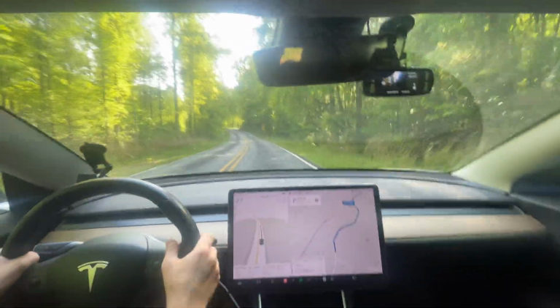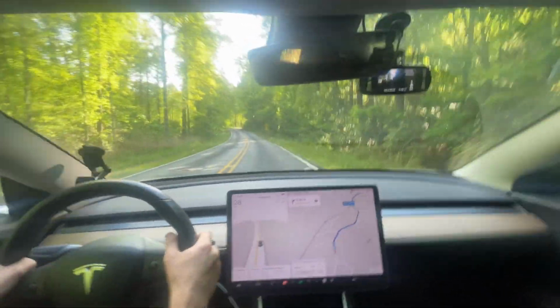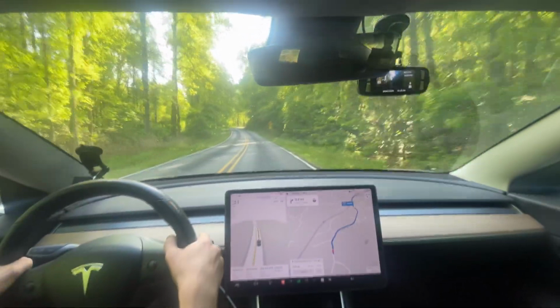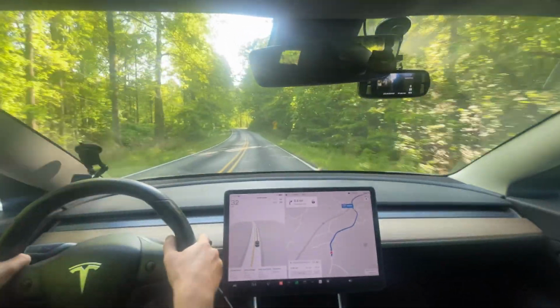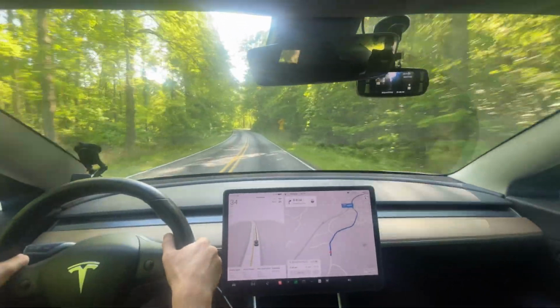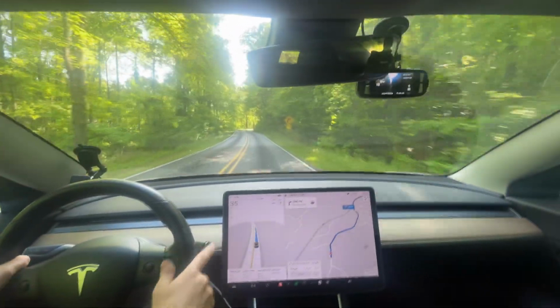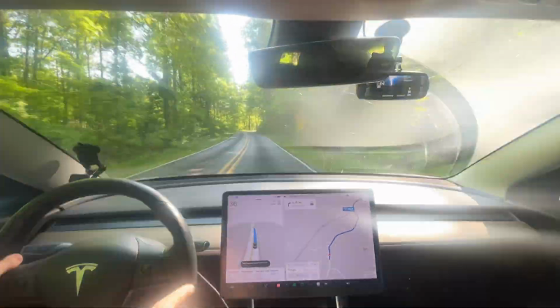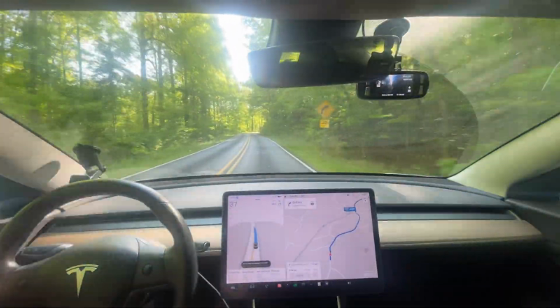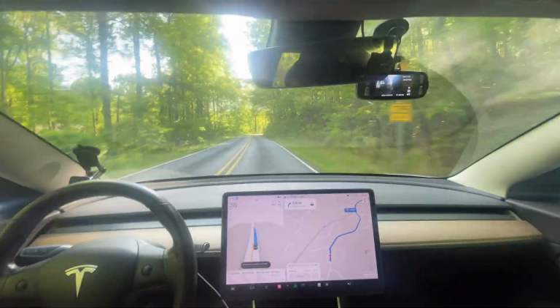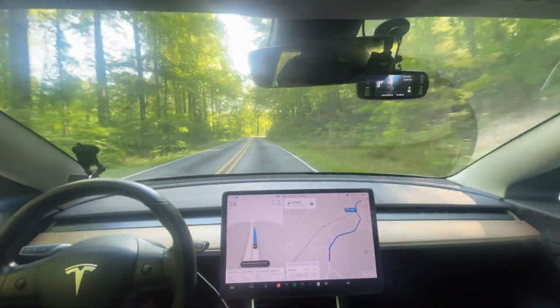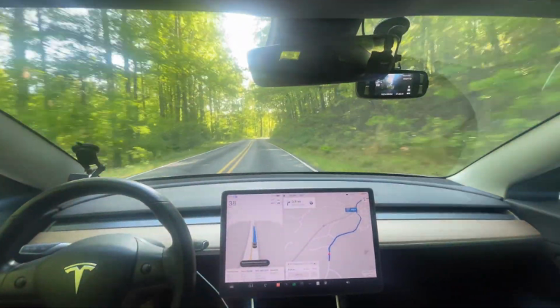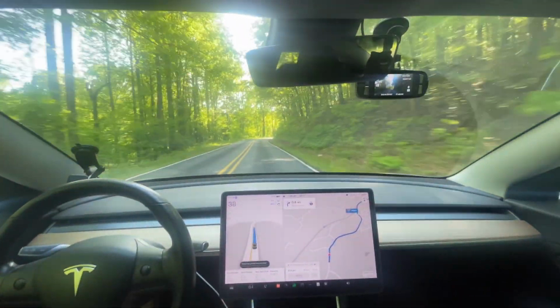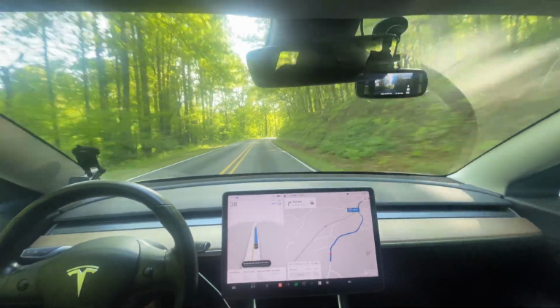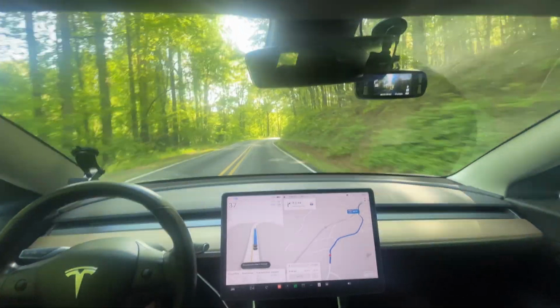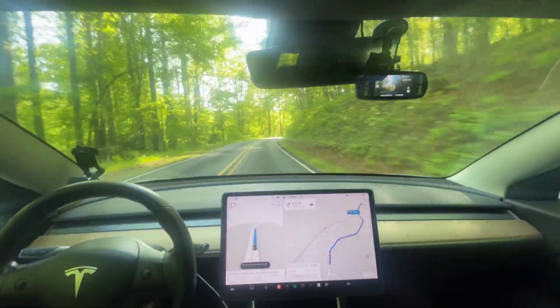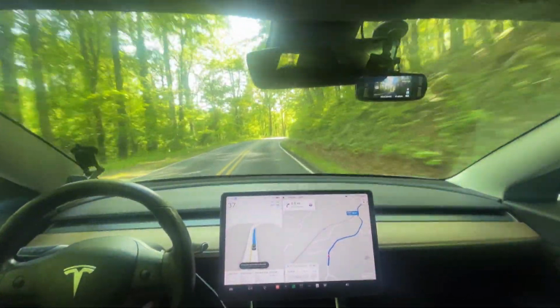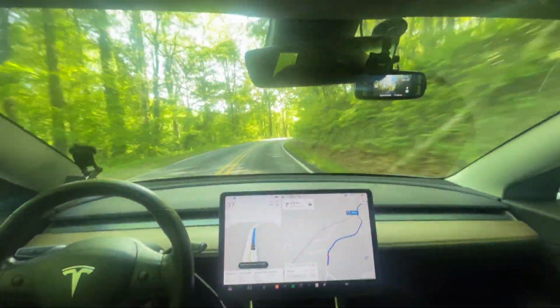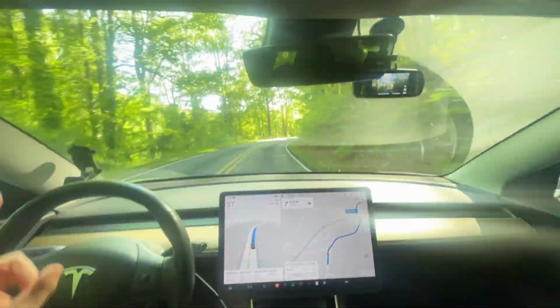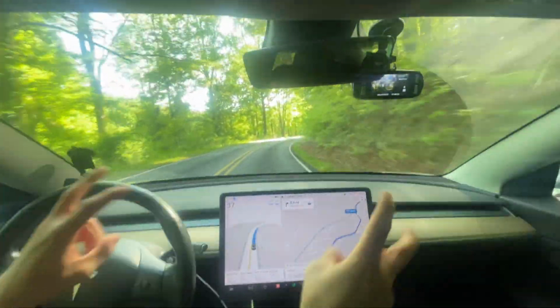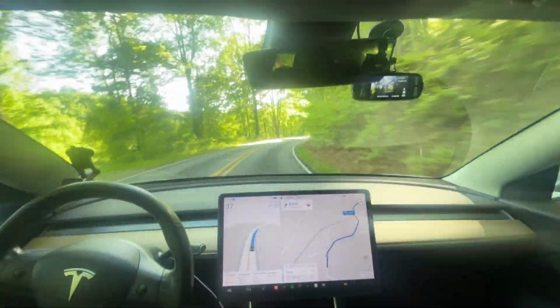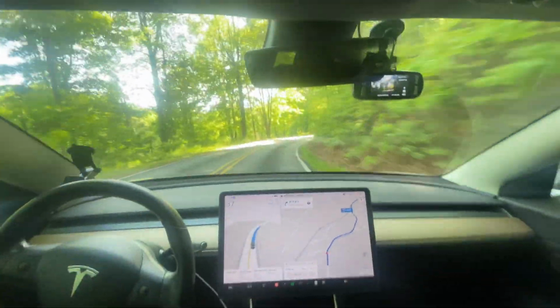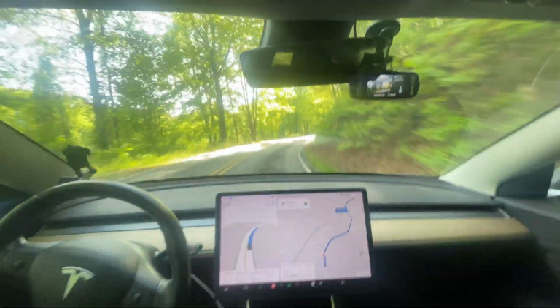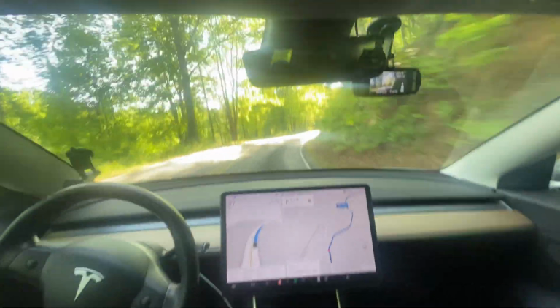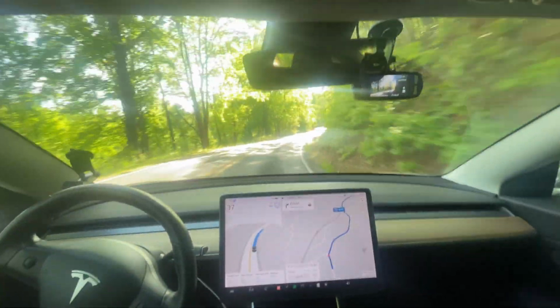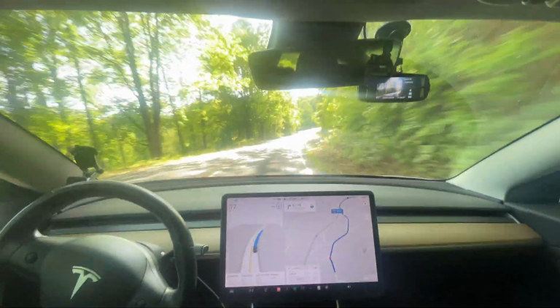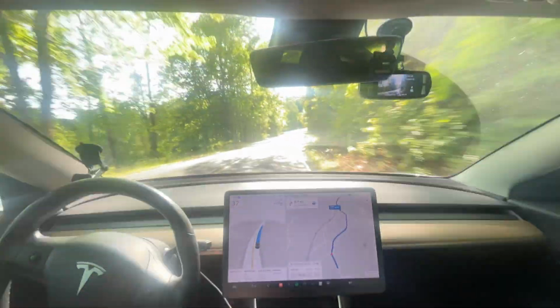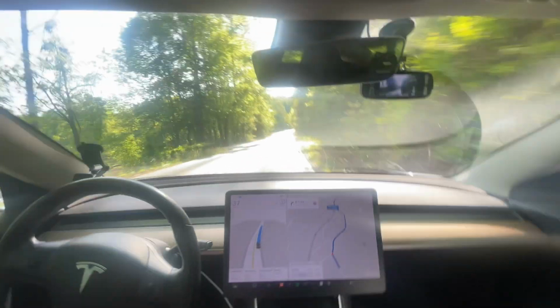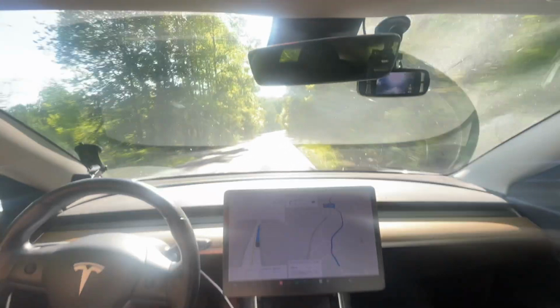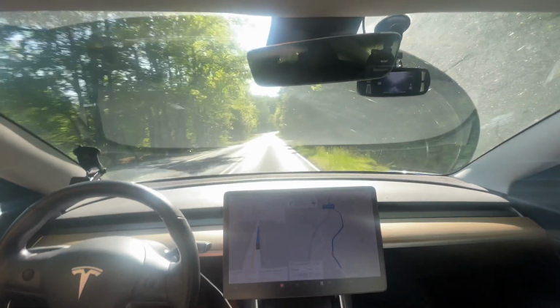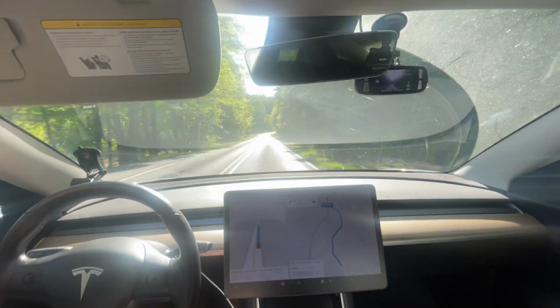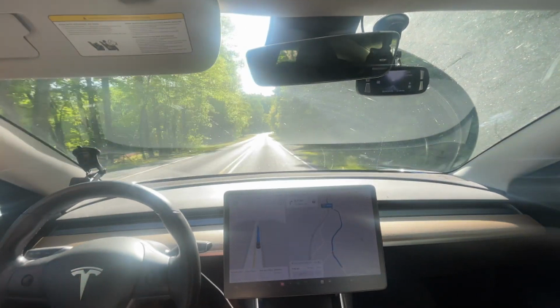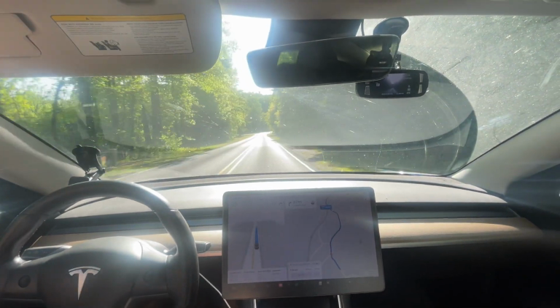Hello everyone, this is Rocco coming at you for another full self-driving video. This is 12.3.6 supervised self-driving and we are headed into town to get a haircut.